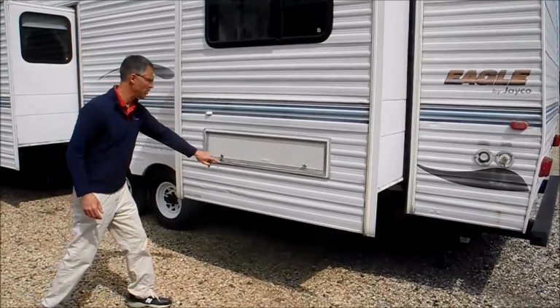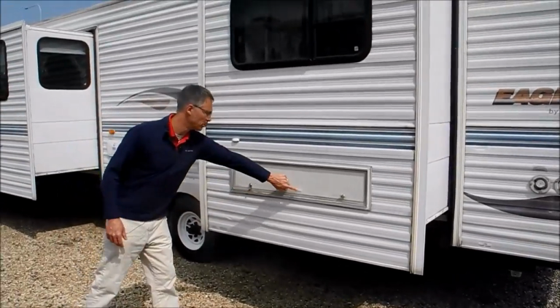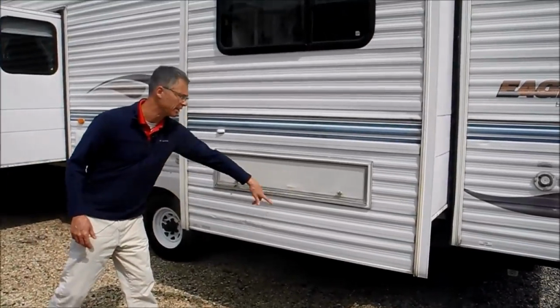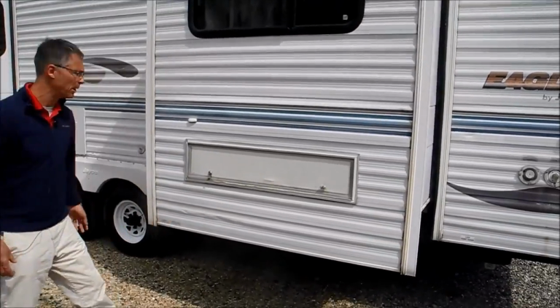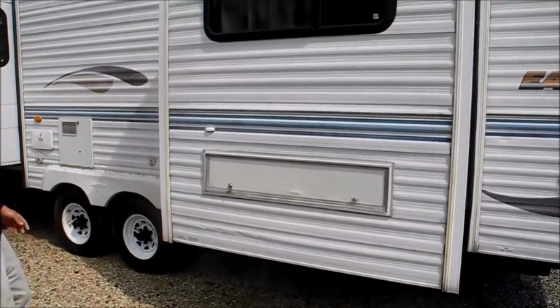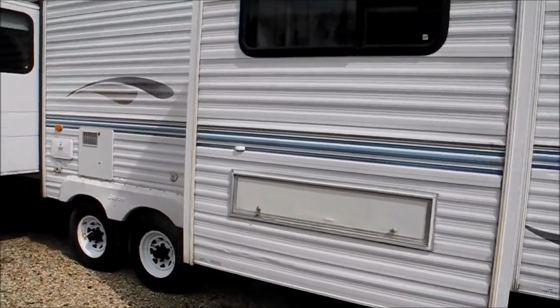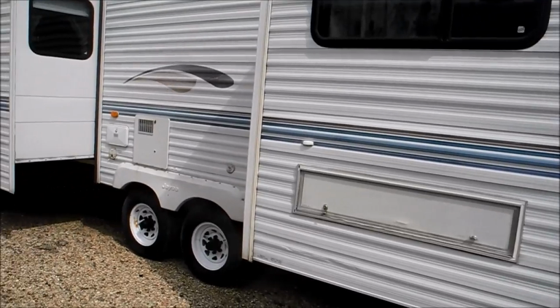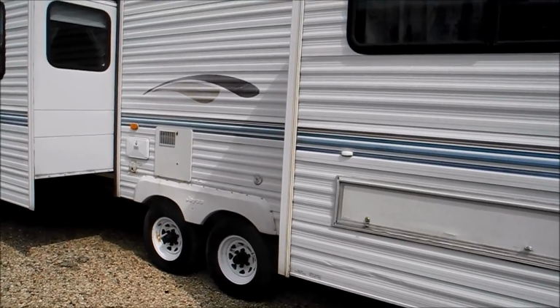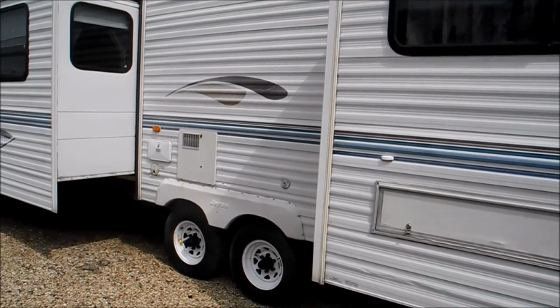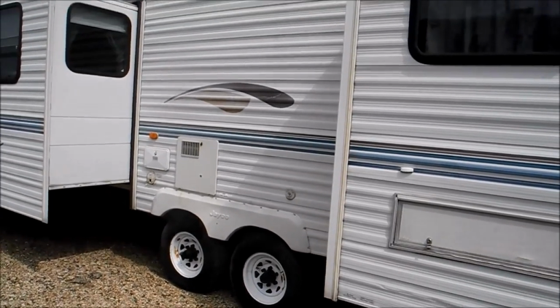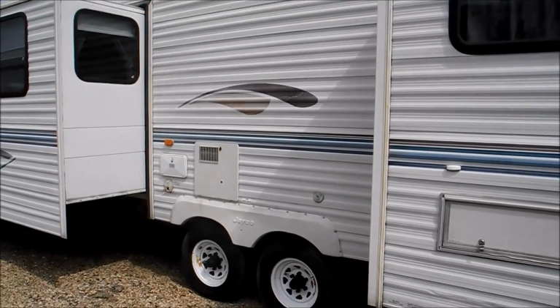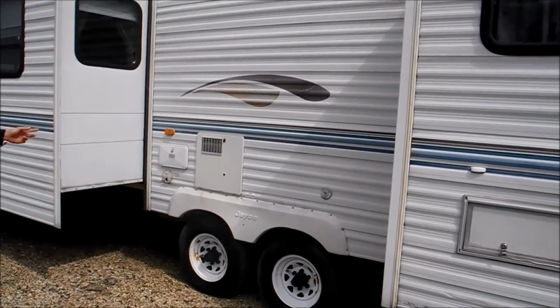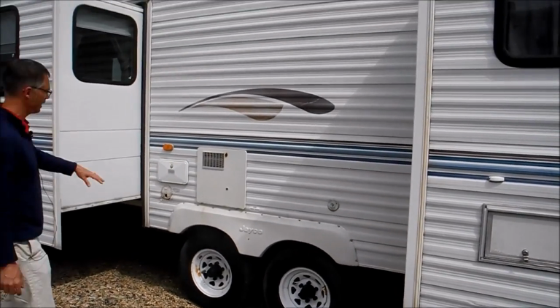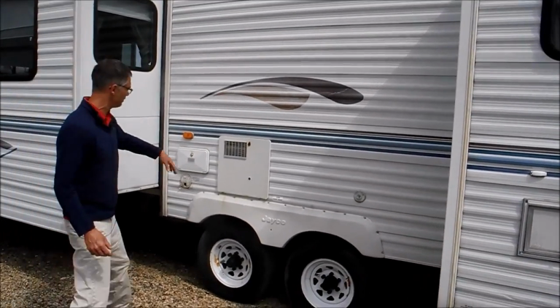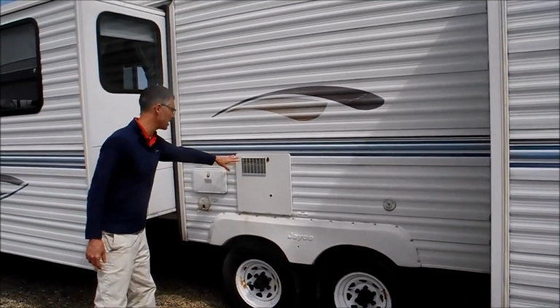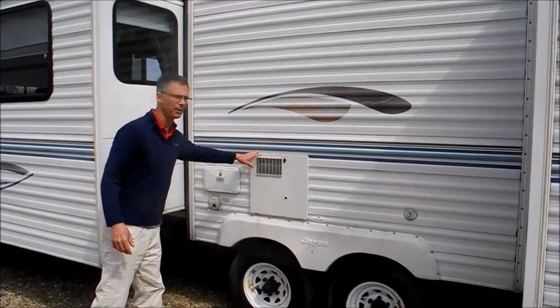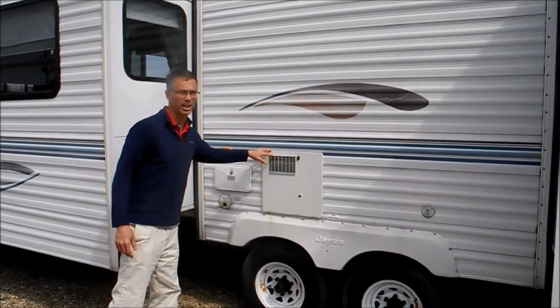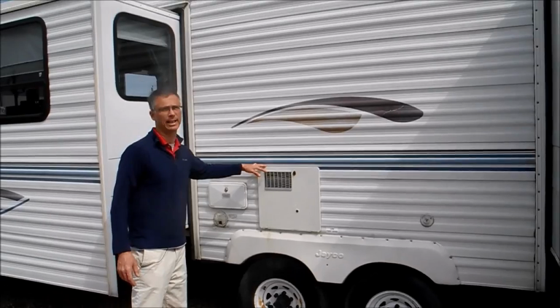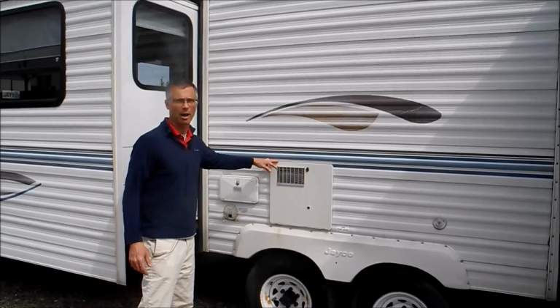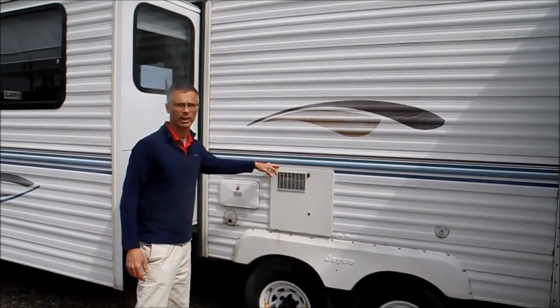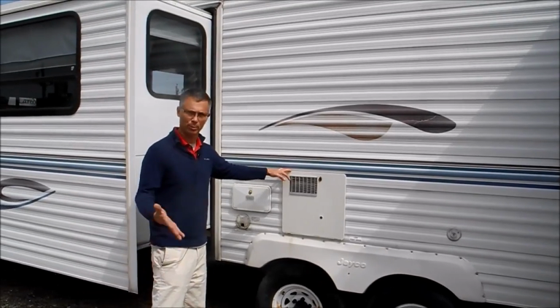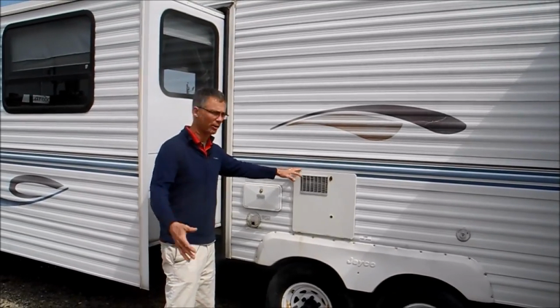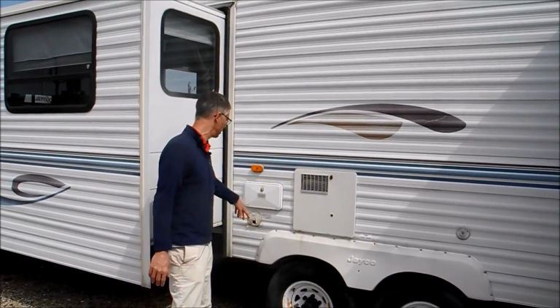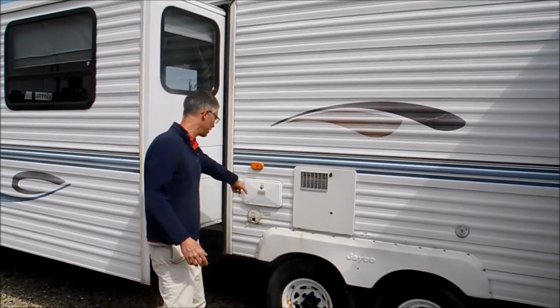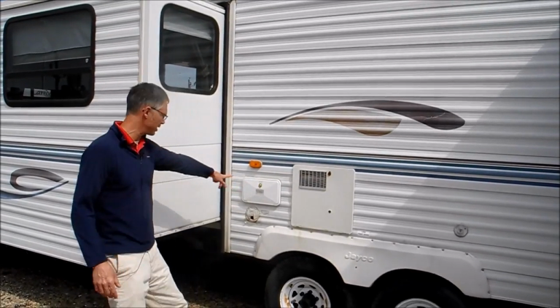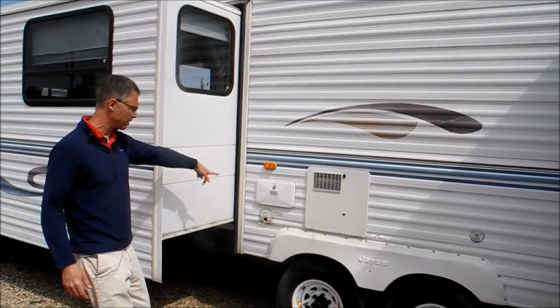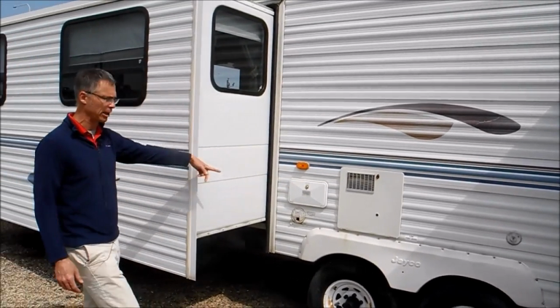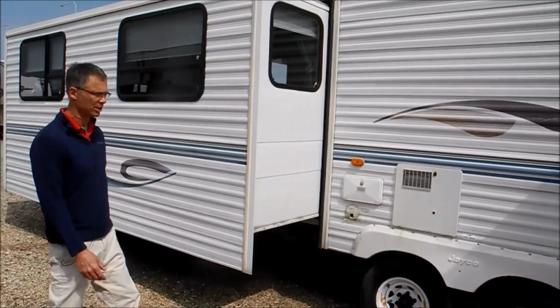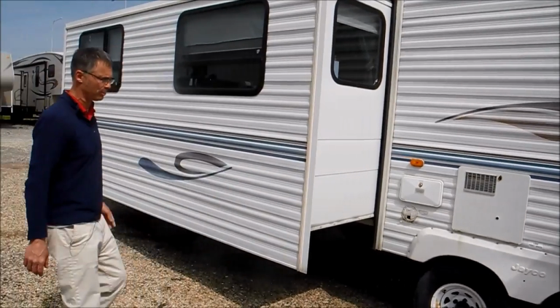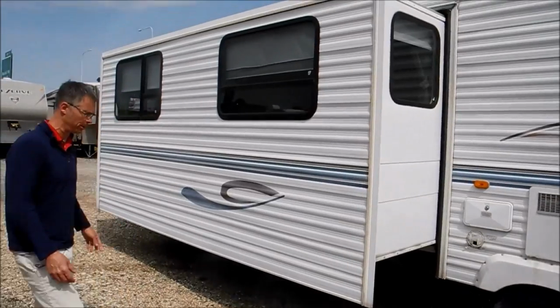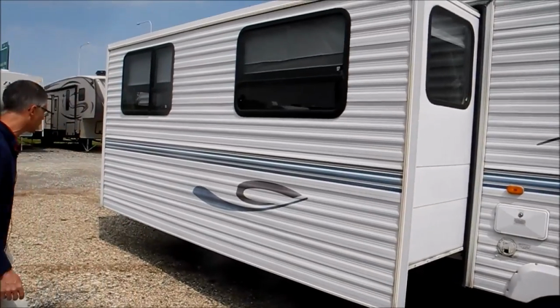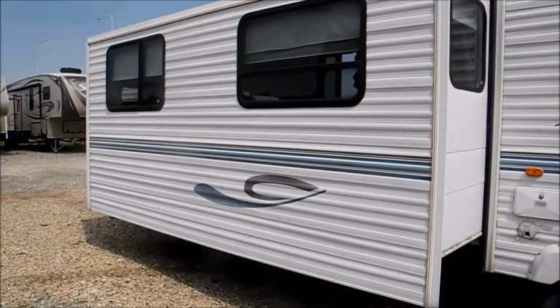I noticed a little crack in the compartment door too. On the other side, this is kind of a cool feature — it's got a 10-gallon hot water heater, so a big water heater. And then there's an outside shower out there, so that should be your hot and cold water.